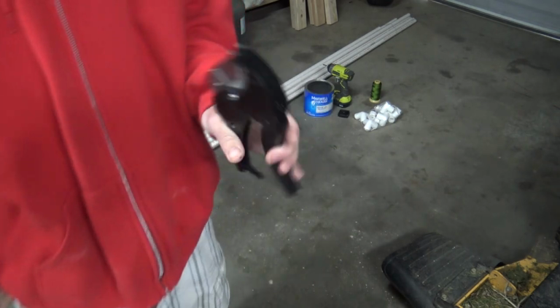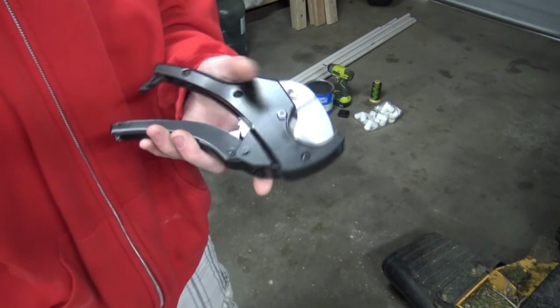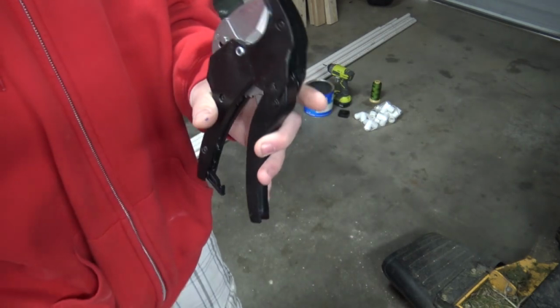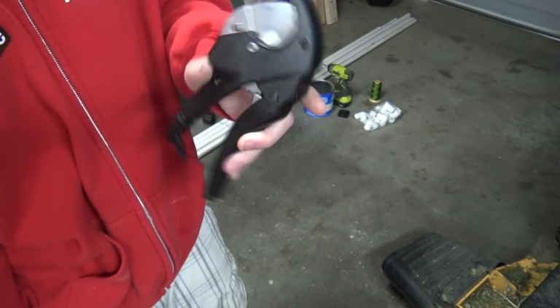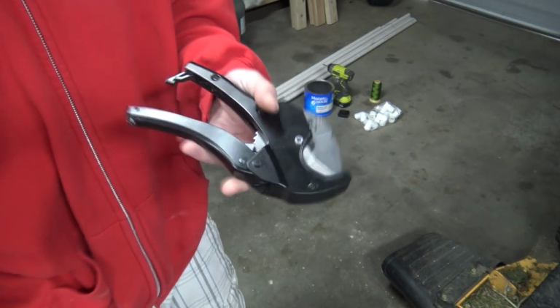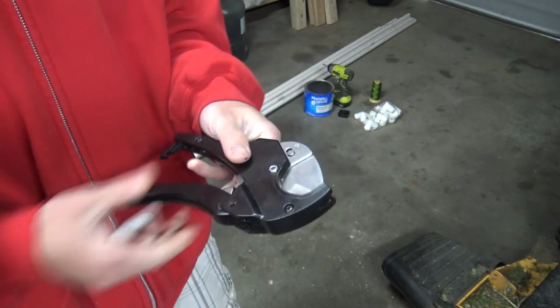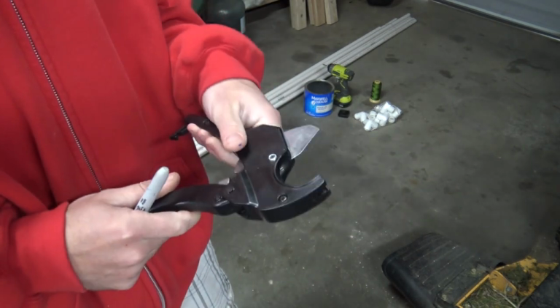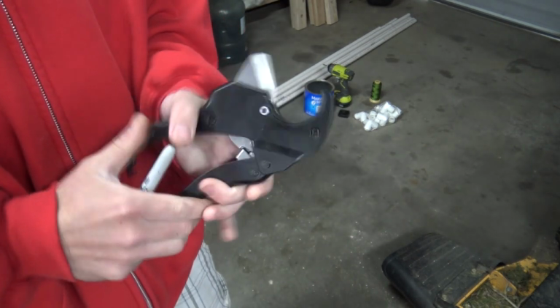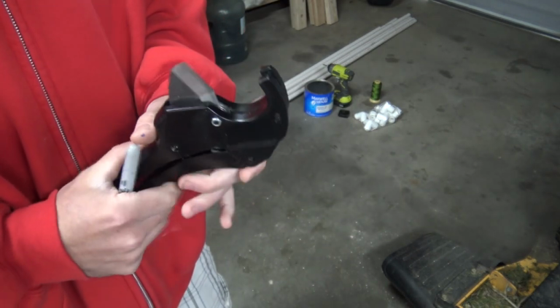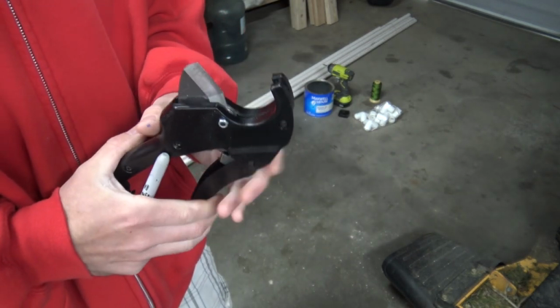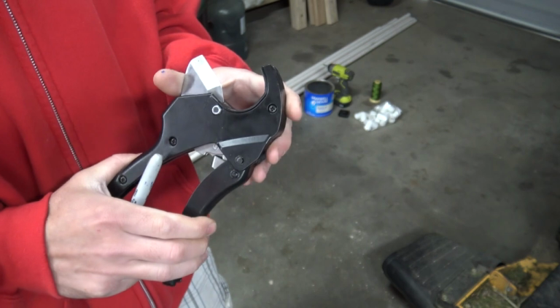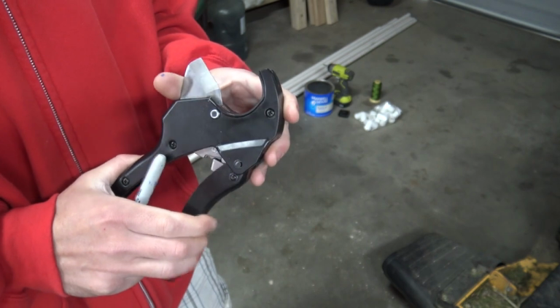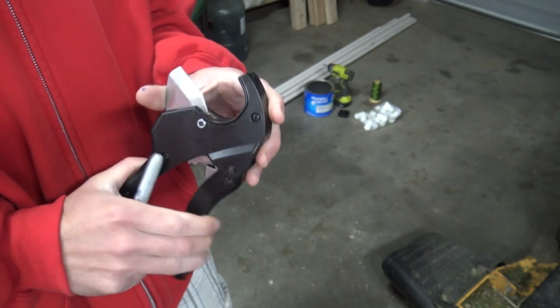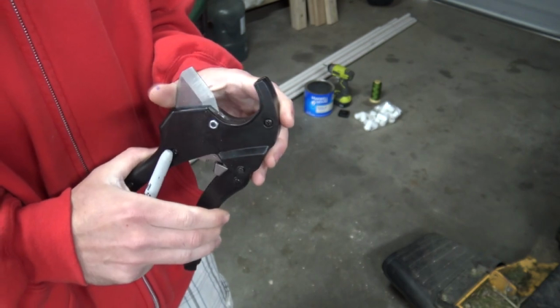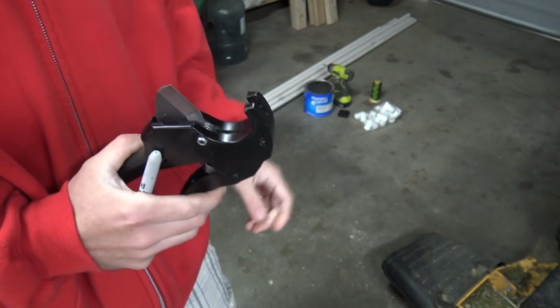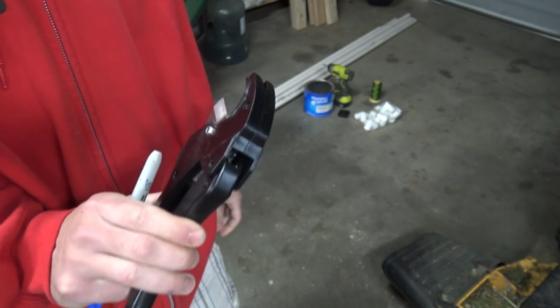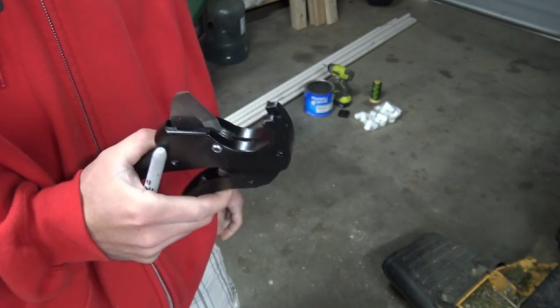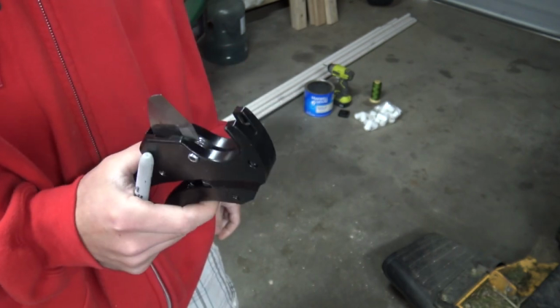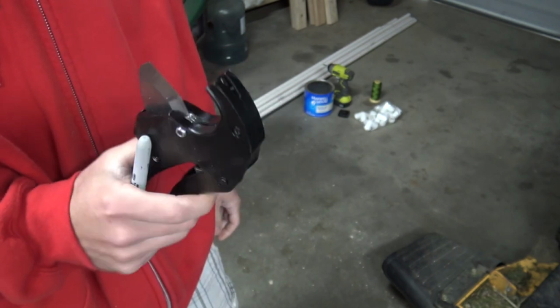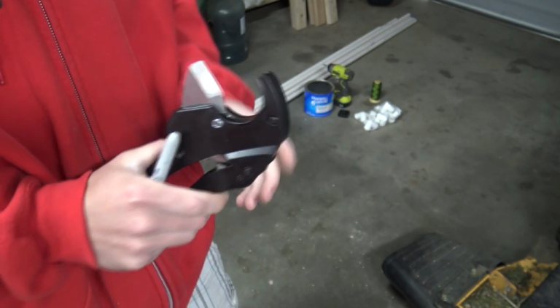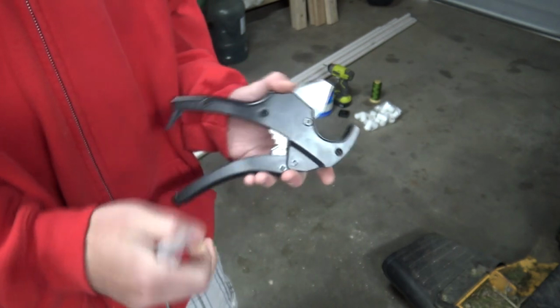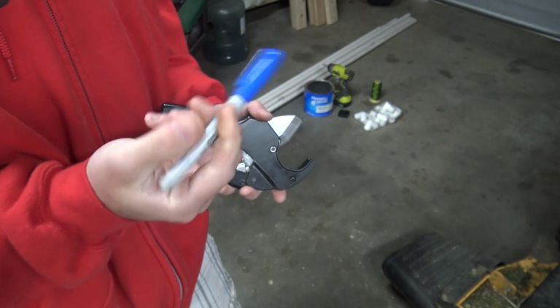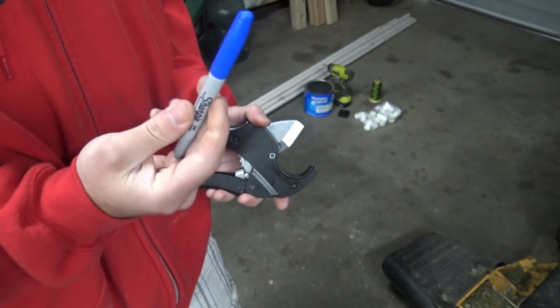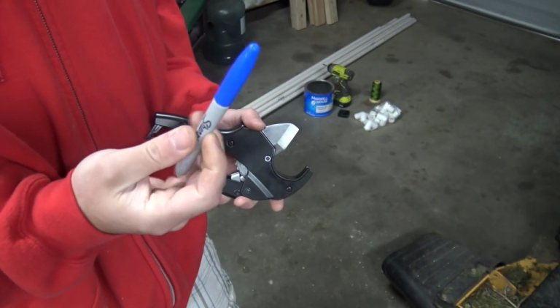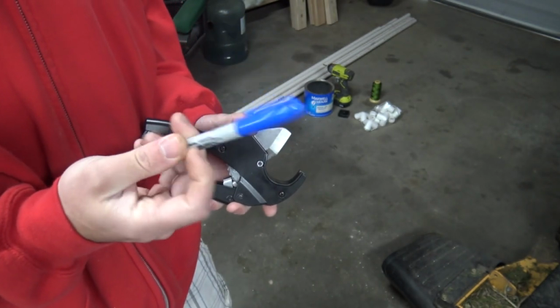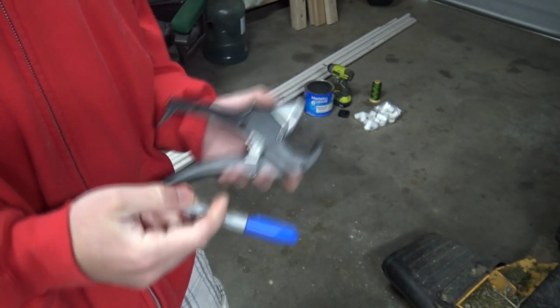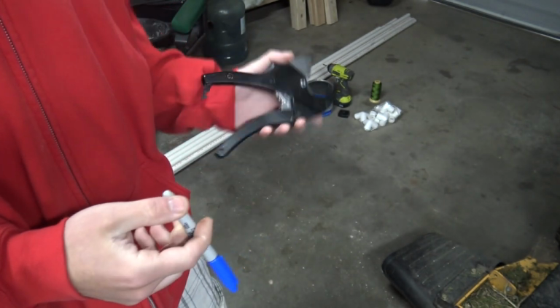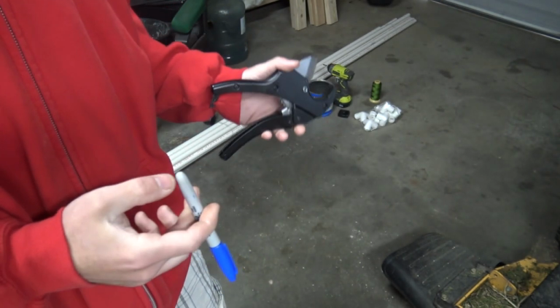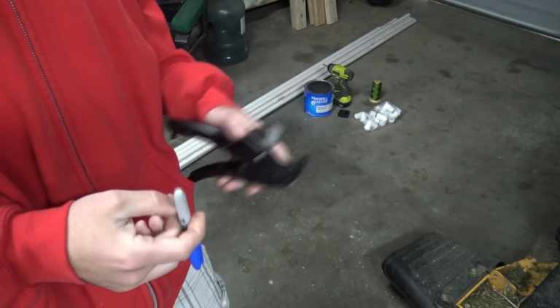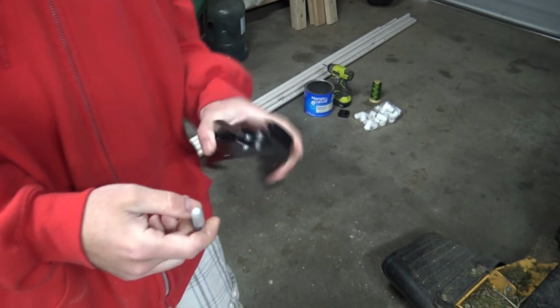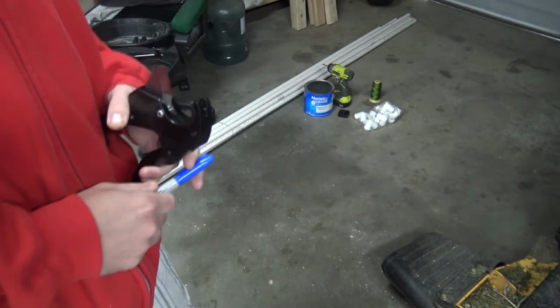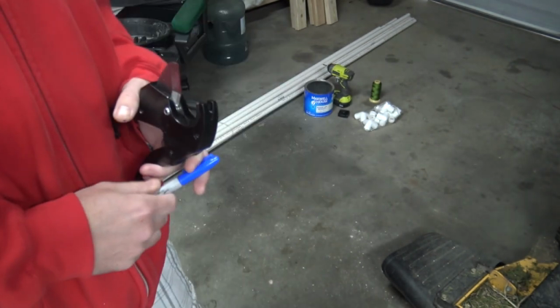Some other things you're going to need are PVC cutters — these are about ten bucks. They work a lot better than using a saw, make a lot less of a mess, and they're also really quick. You'll also need a marker for marking your spots, a tape measure, and a drill.